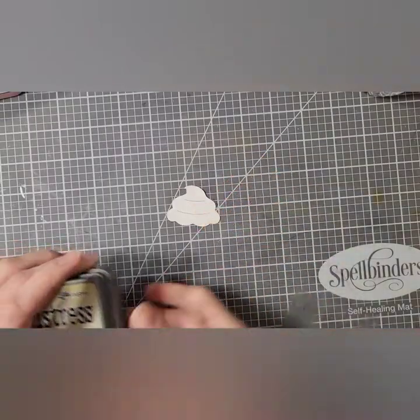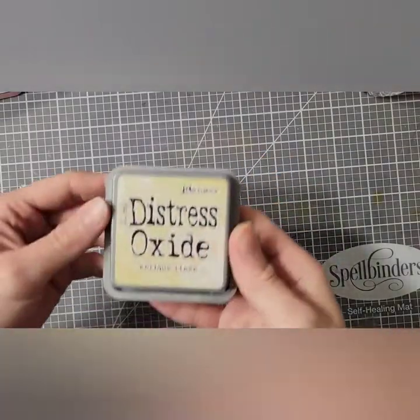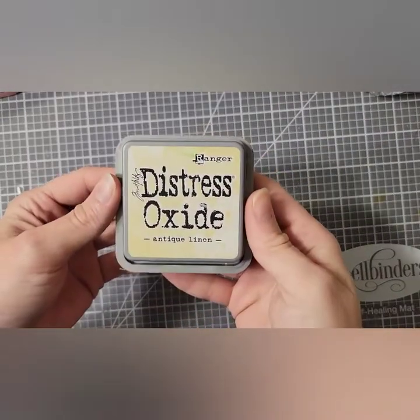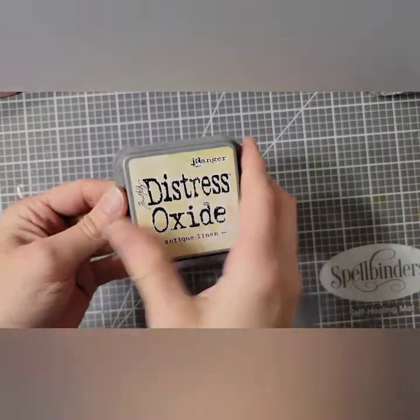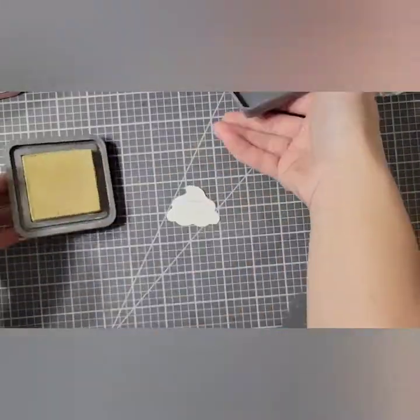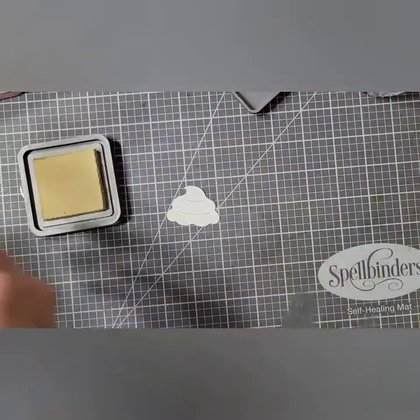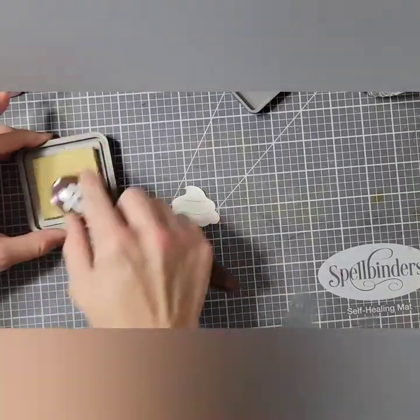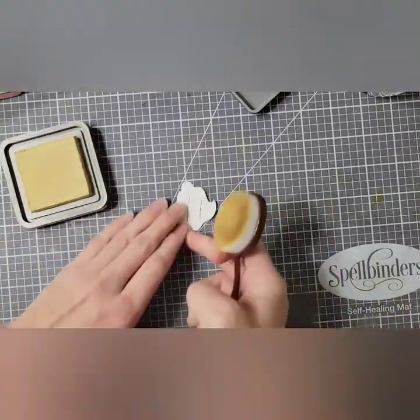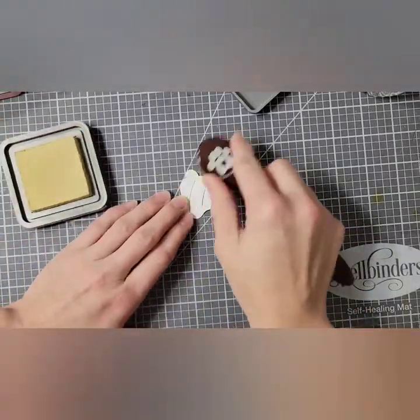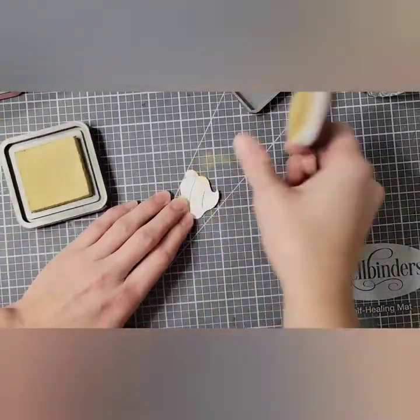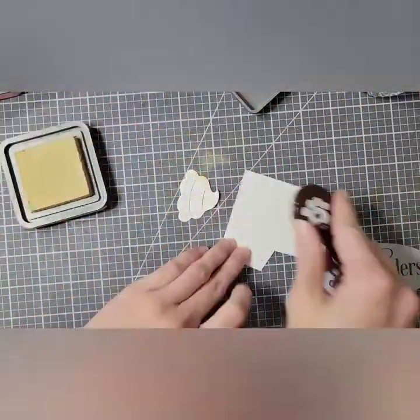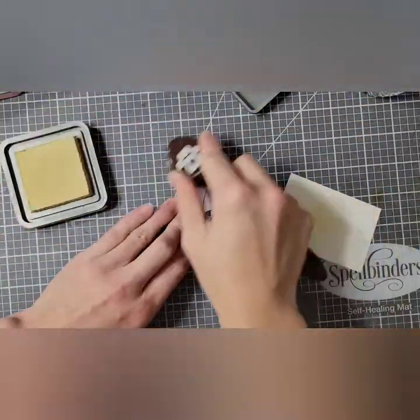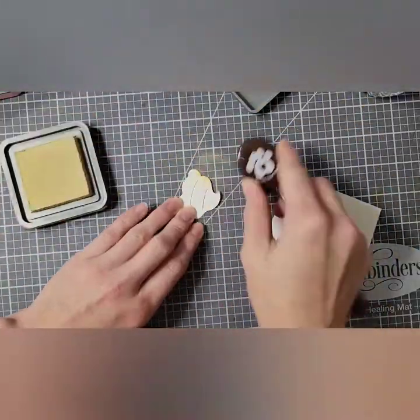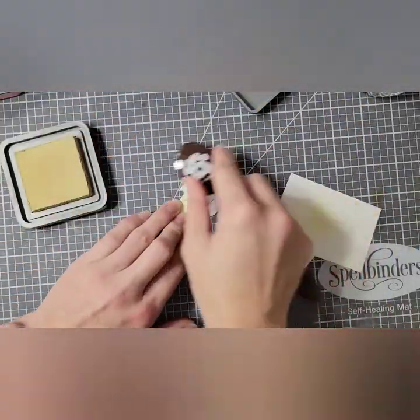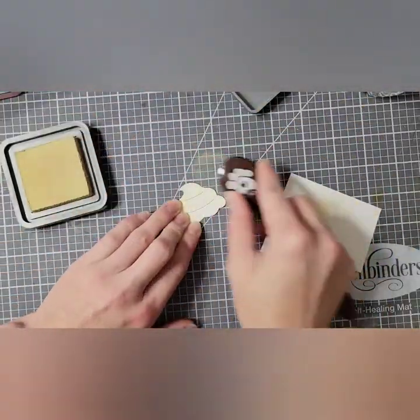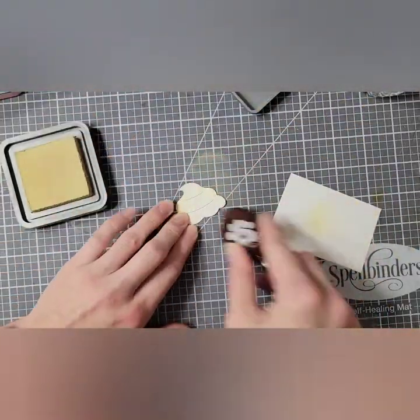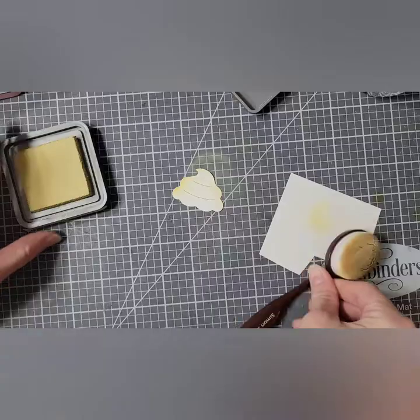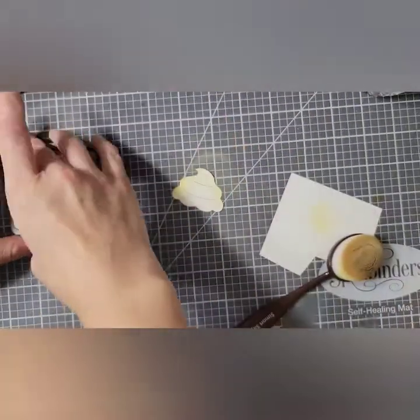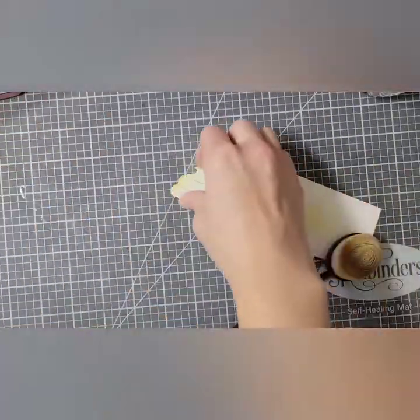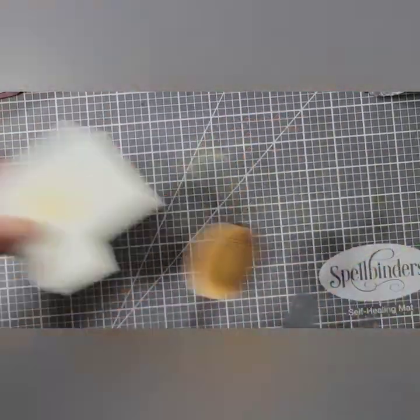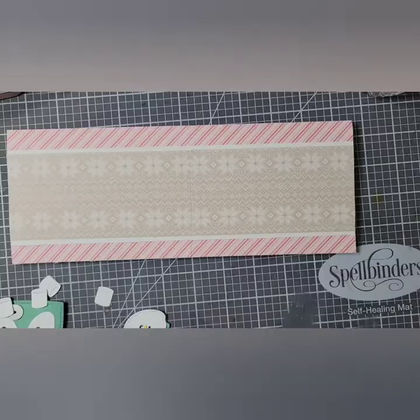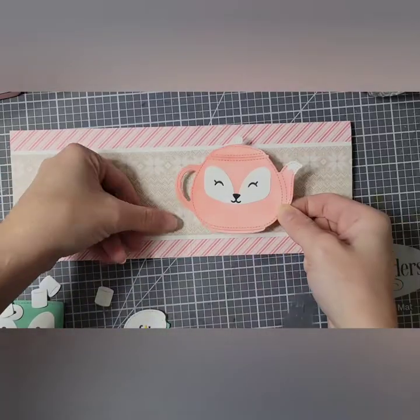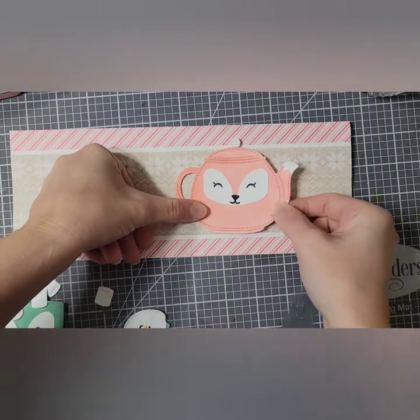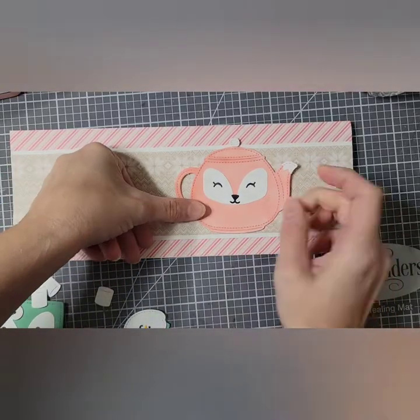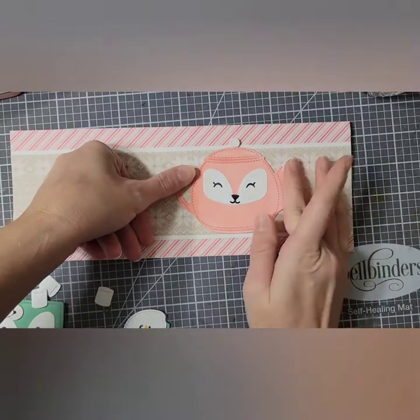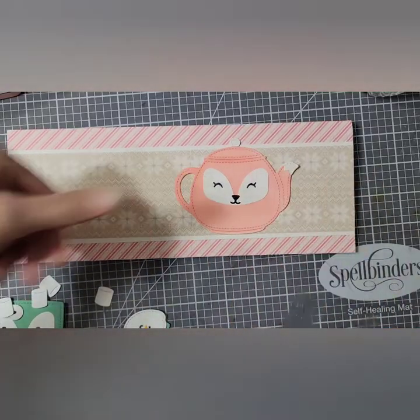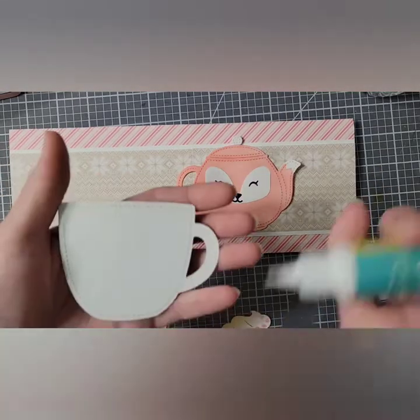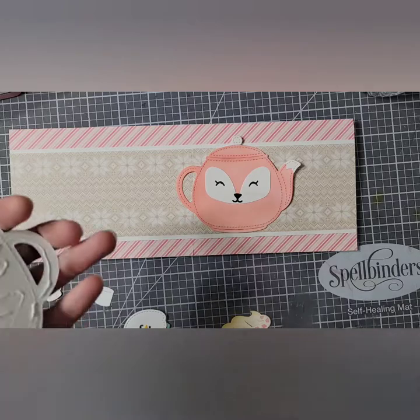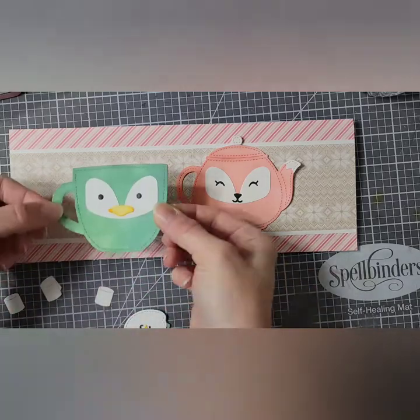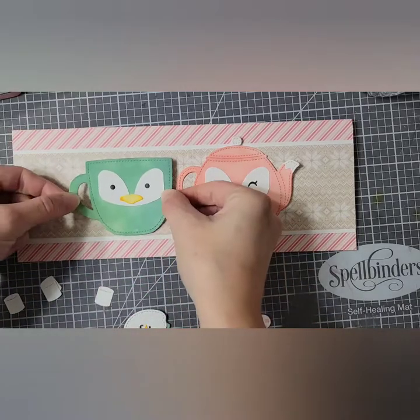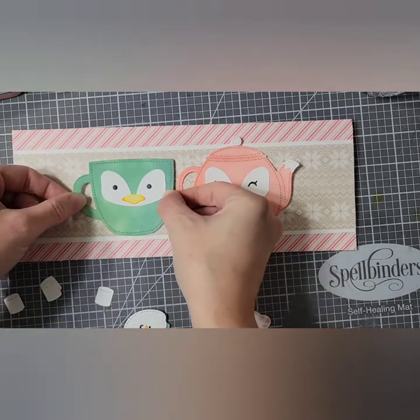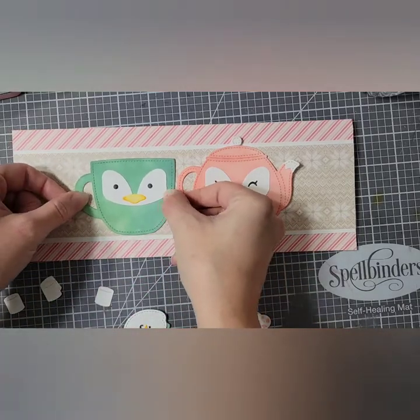I'm taking Antique Linen Distress Oxide and I intended to lightly go over the edges just to make this stand out a little bit, but I got kind of heavy-handed. Whoops — it's fine though. I'm going to place my pieces, attaching everything with liquid glue.